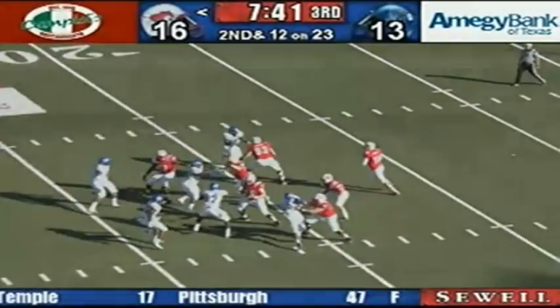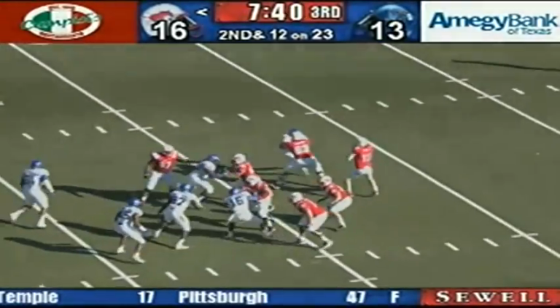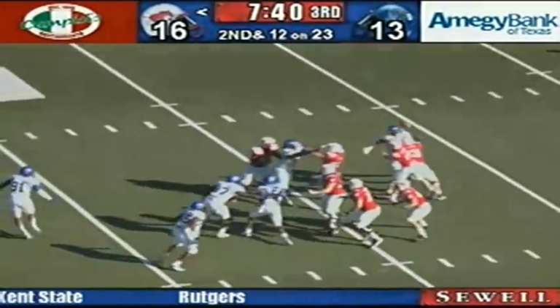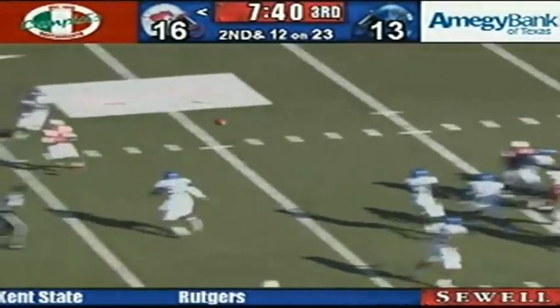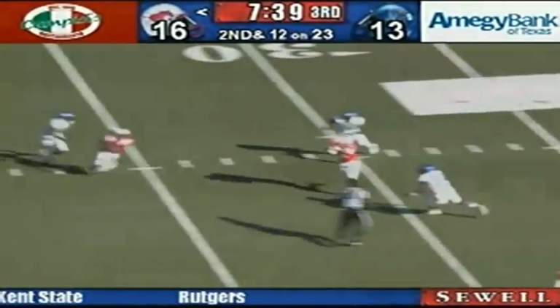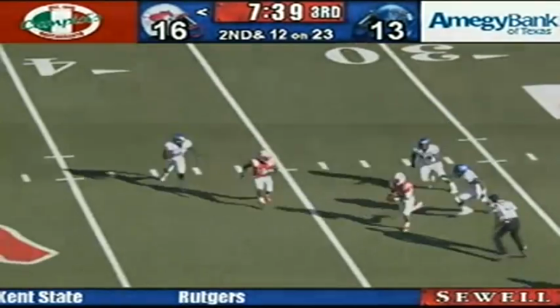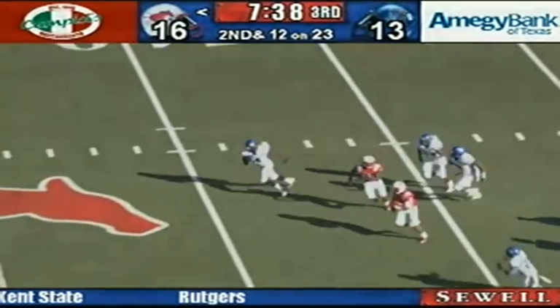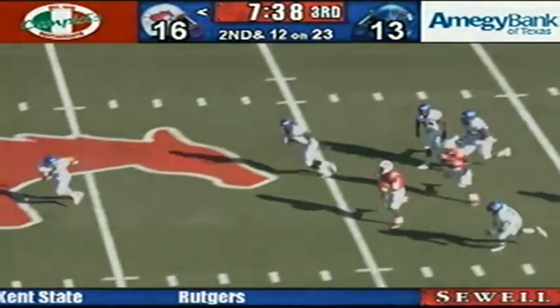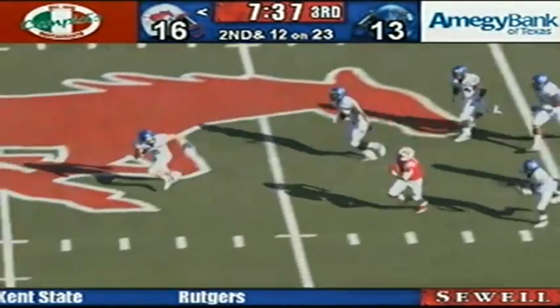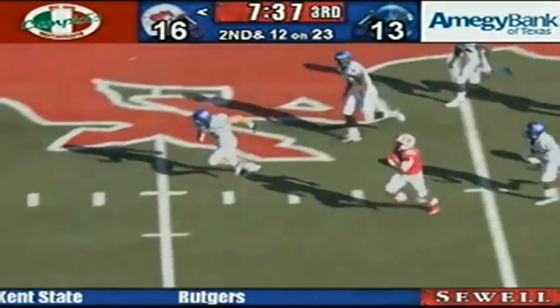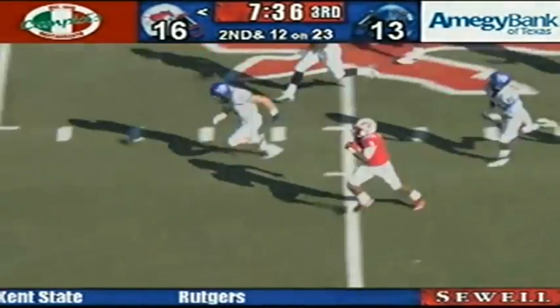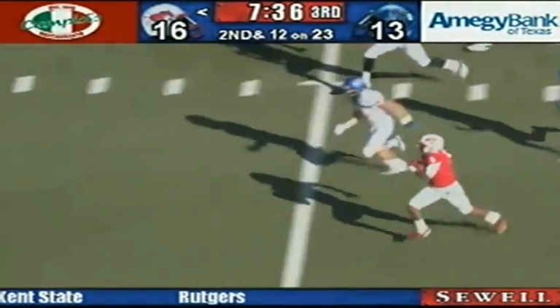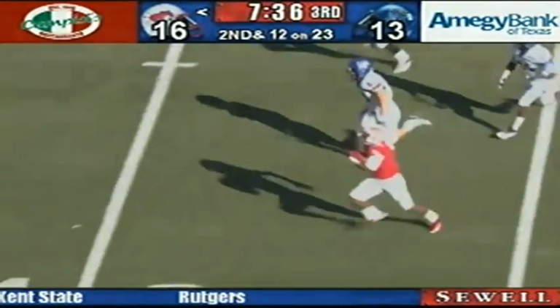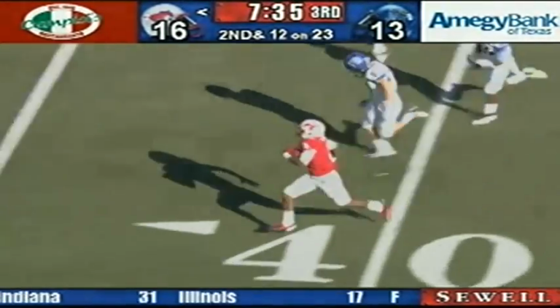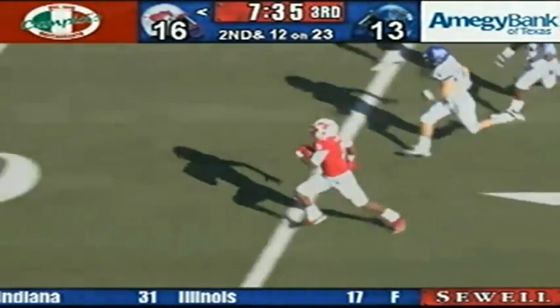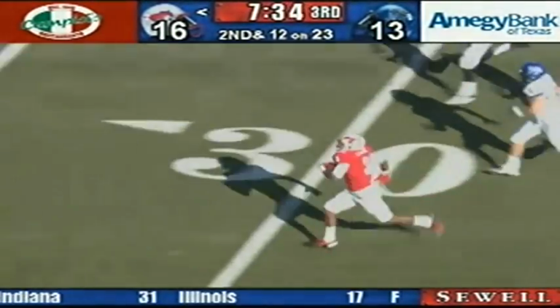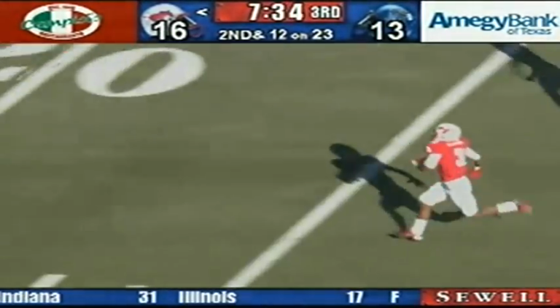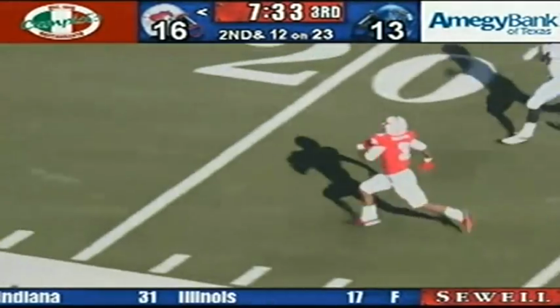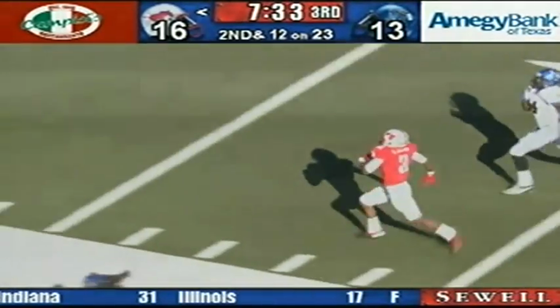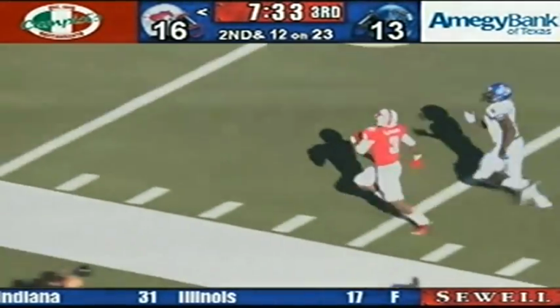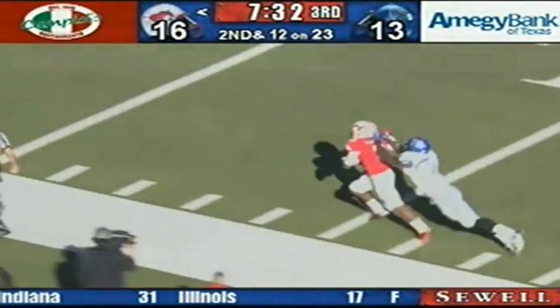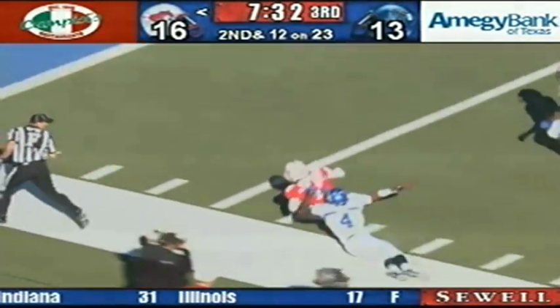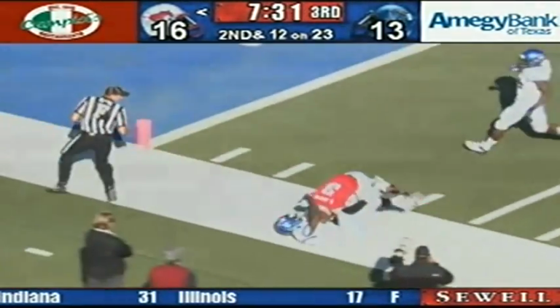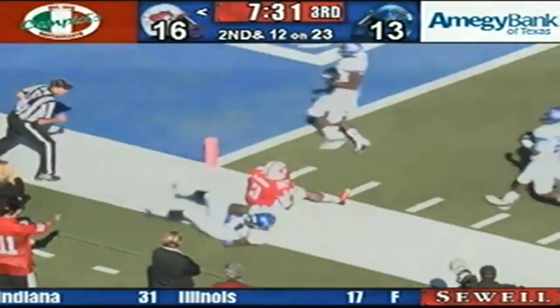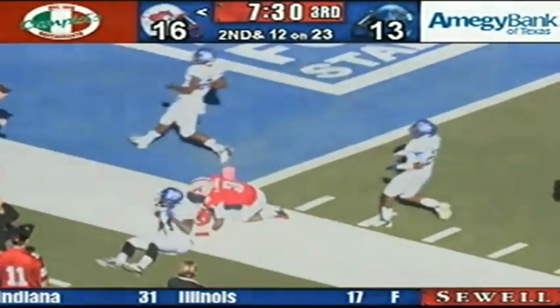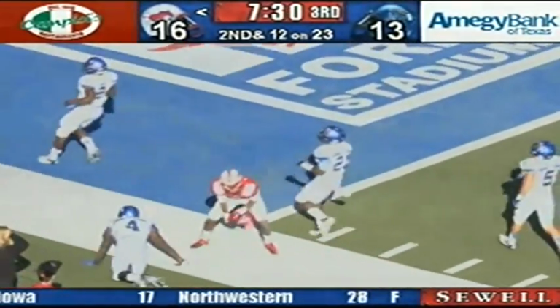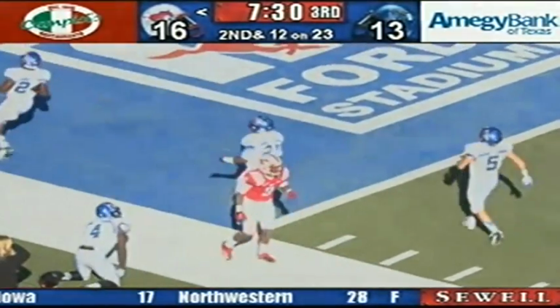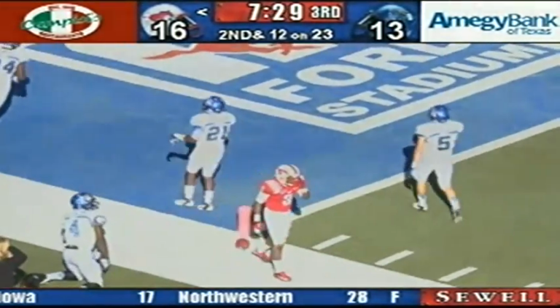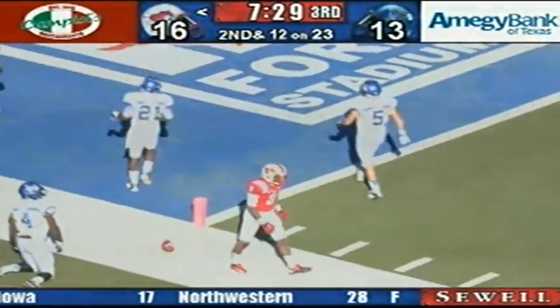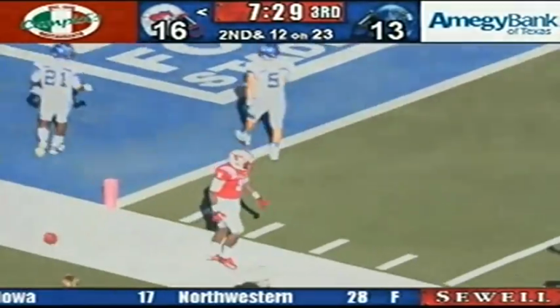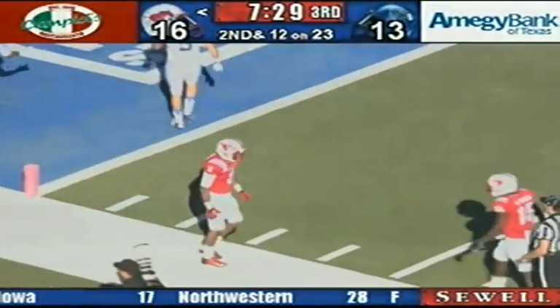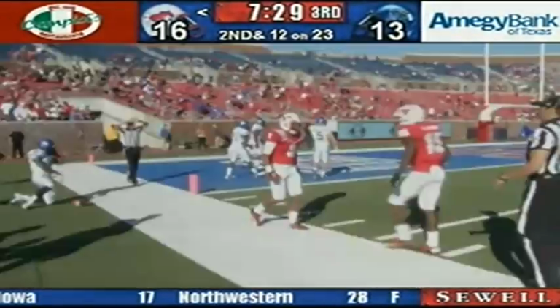Gilbert looking, steps up, and he had a little contact, but he still completes the ball to Johnson, going right side, at the 40, coming left, Darius to the 40, to the 30, to the 20, to the 10, and he's going to be taken out of bounds at the Memphis 7-yard line.